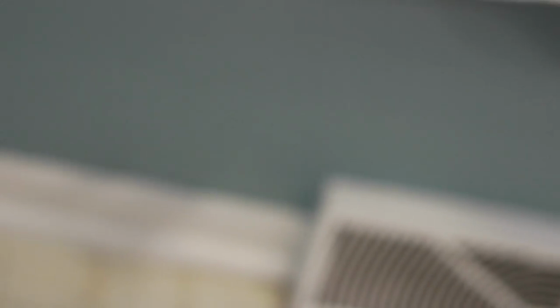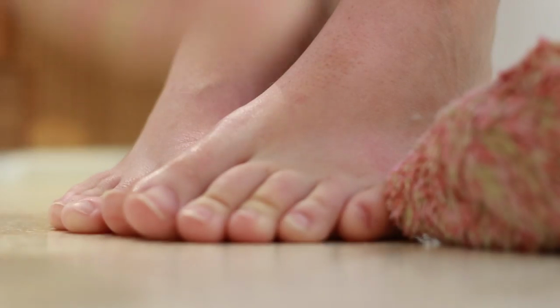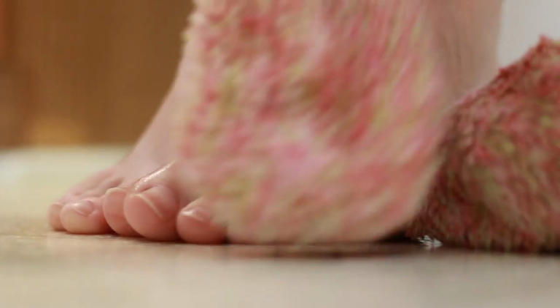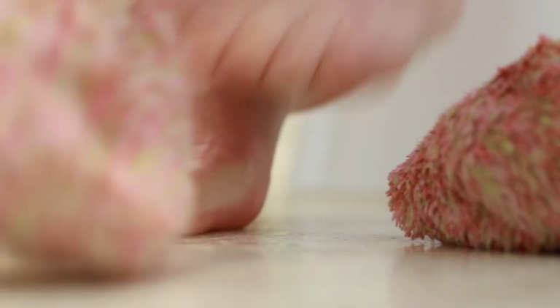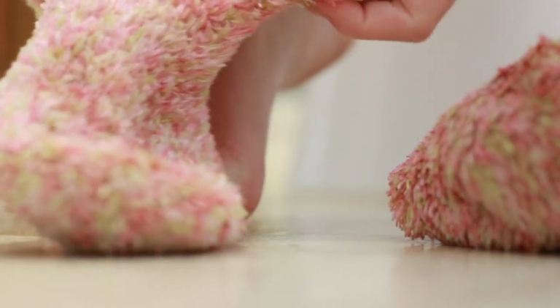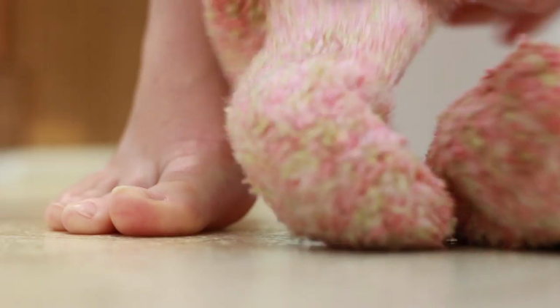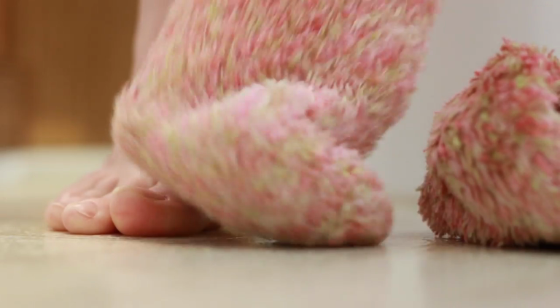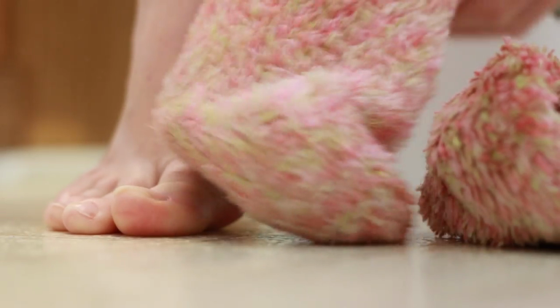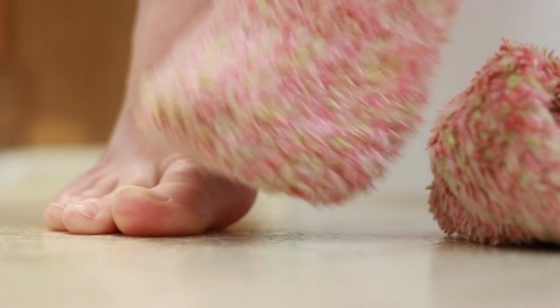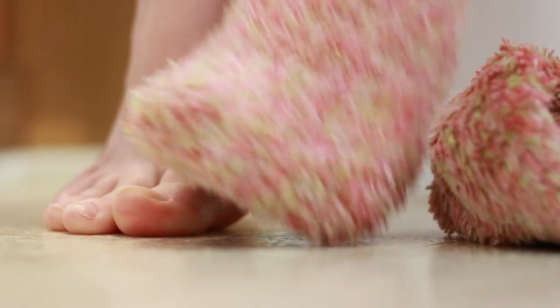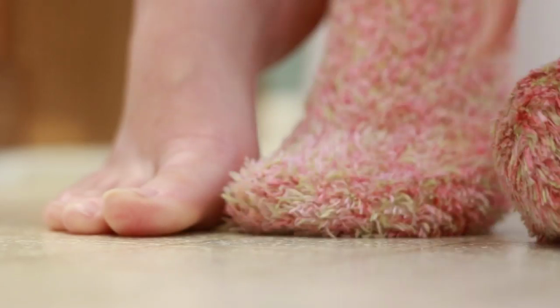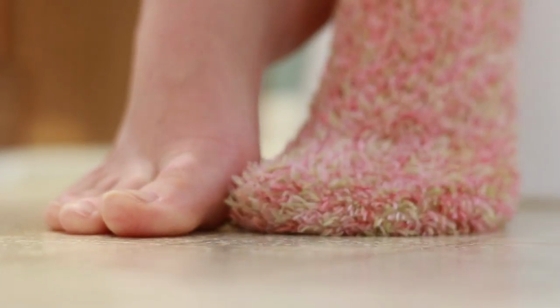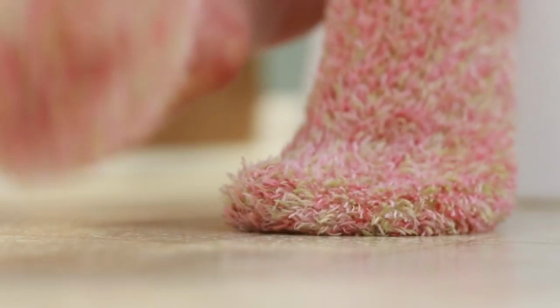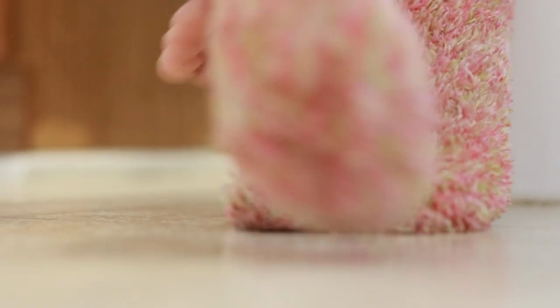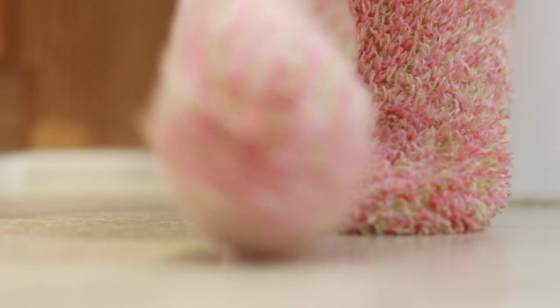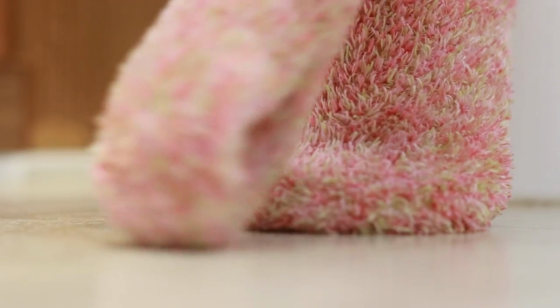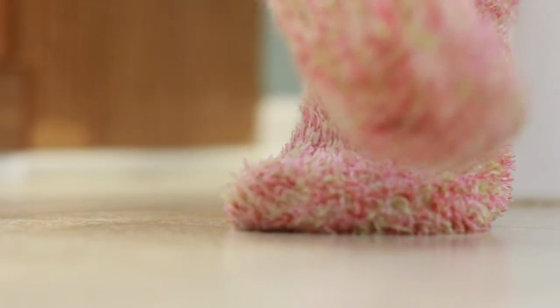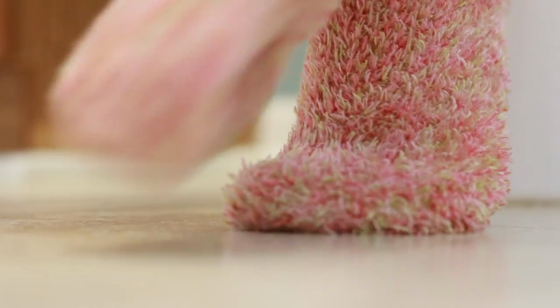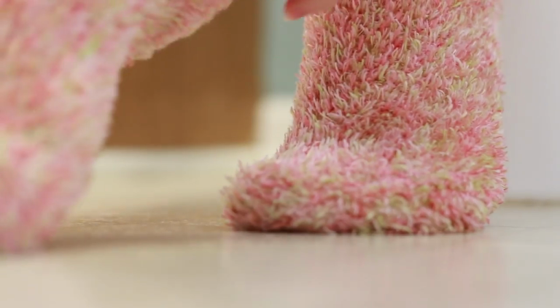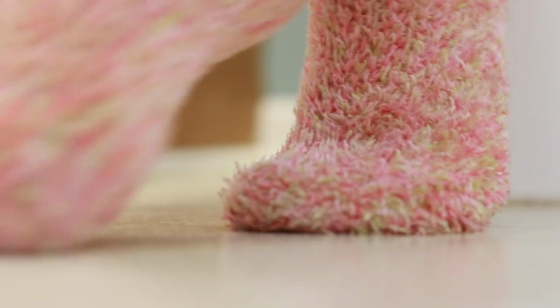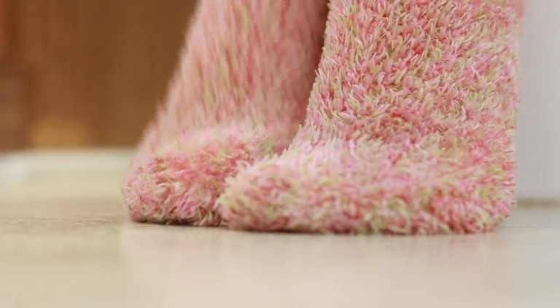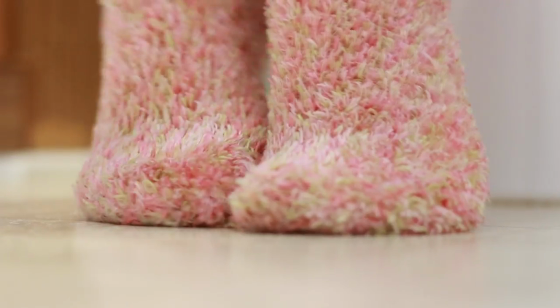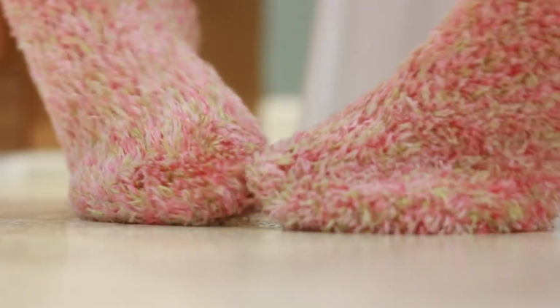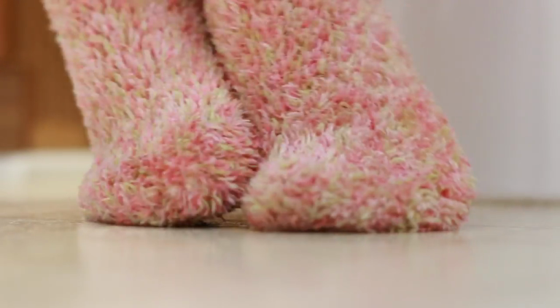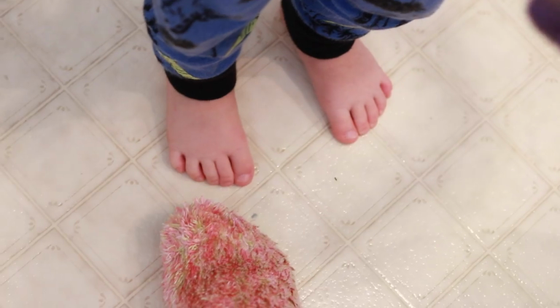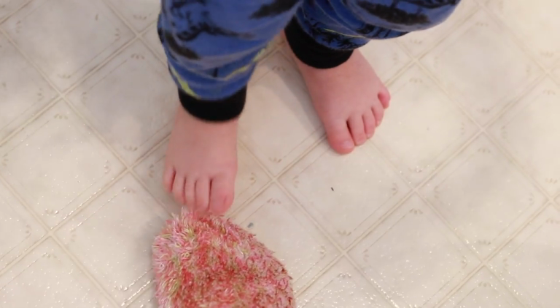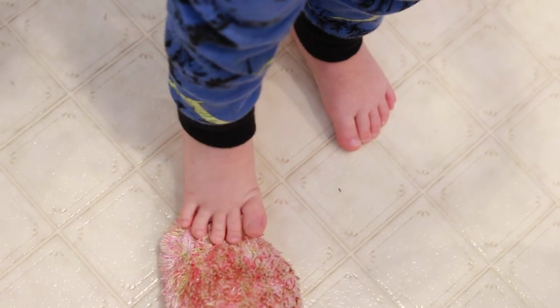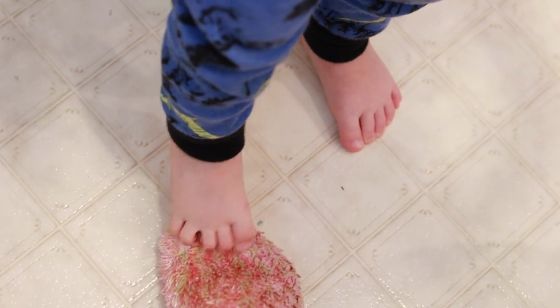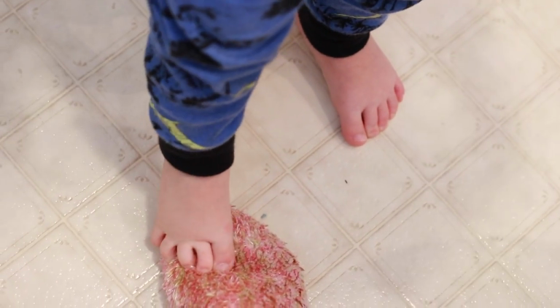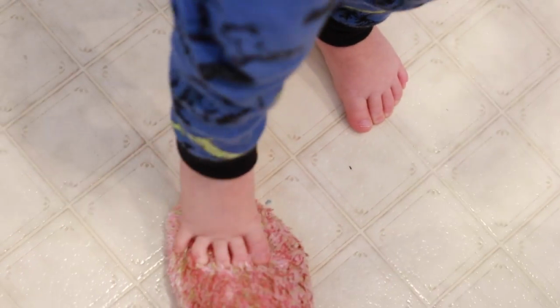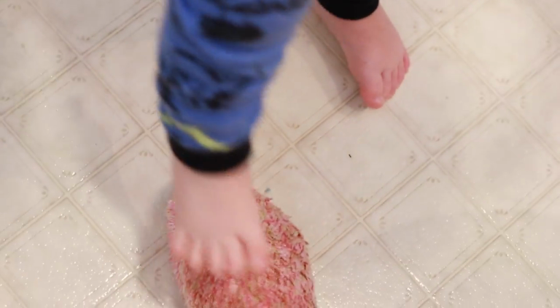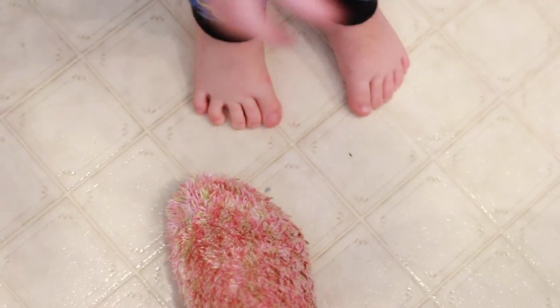Once my feet are all dried, I put my coconut-oiled feet inside these socks and leave them on the rest of the day. I take them off right before bedtime and my feet are always extremely soft. My son thinks my socks are a monster!